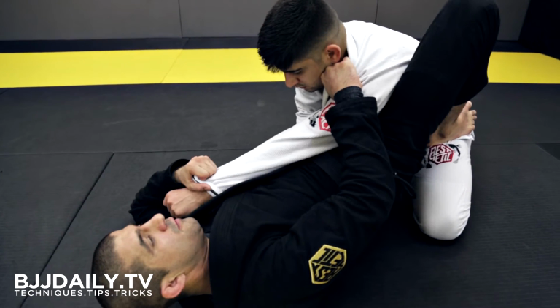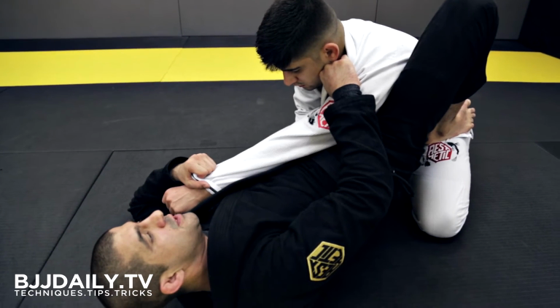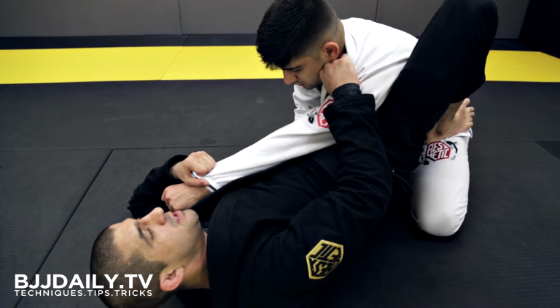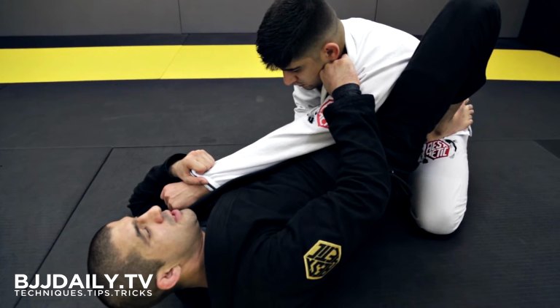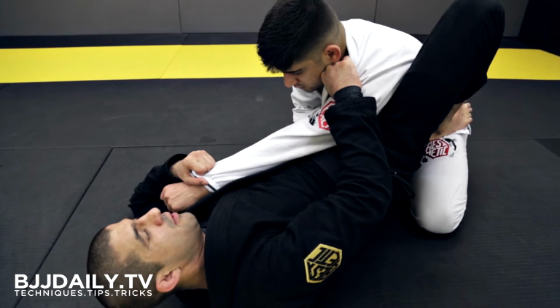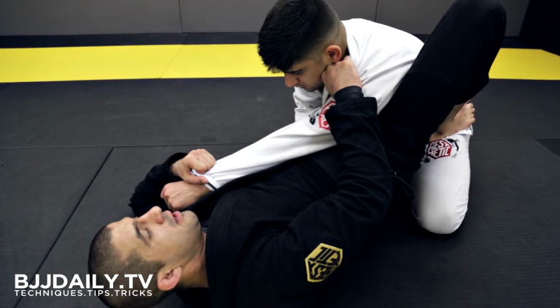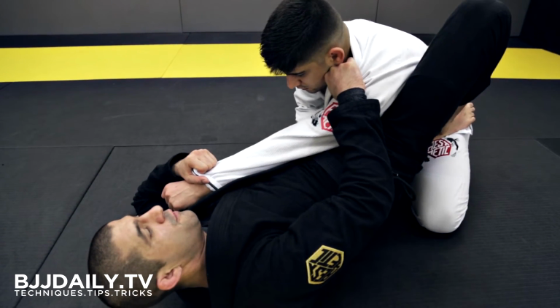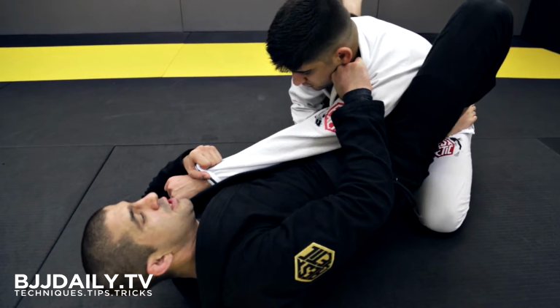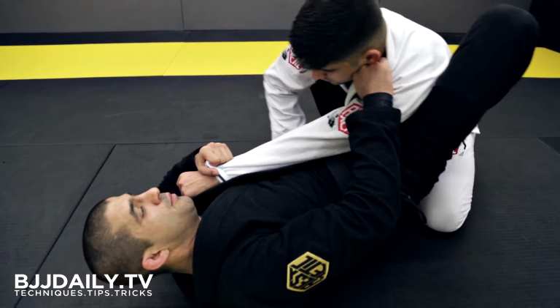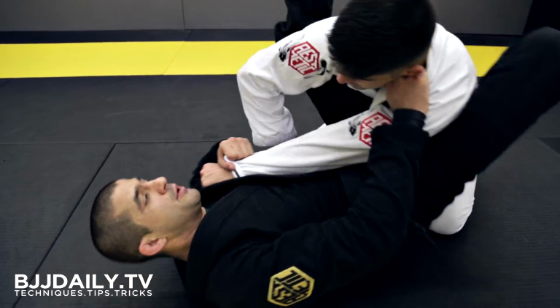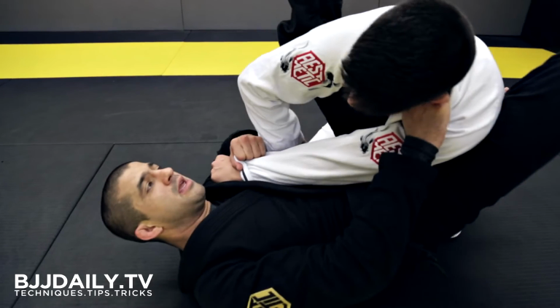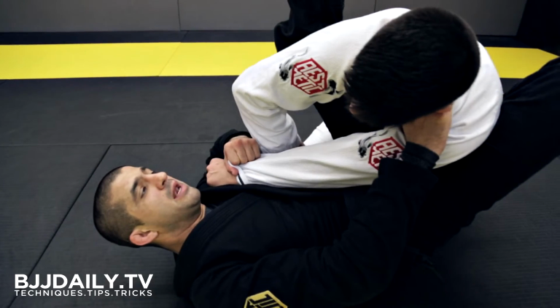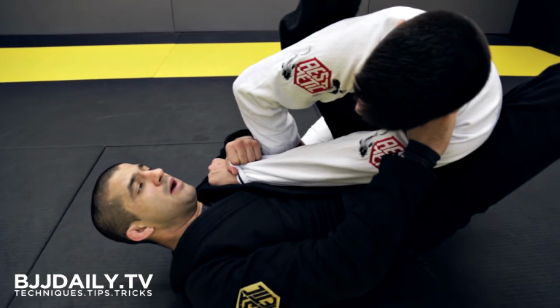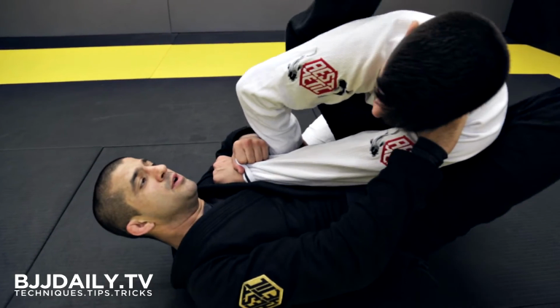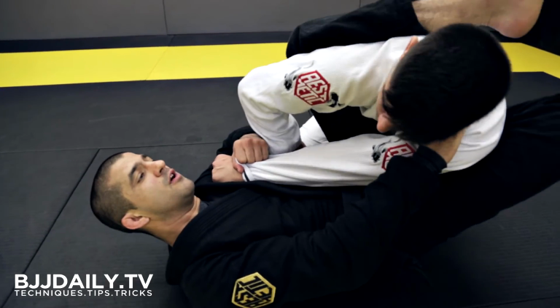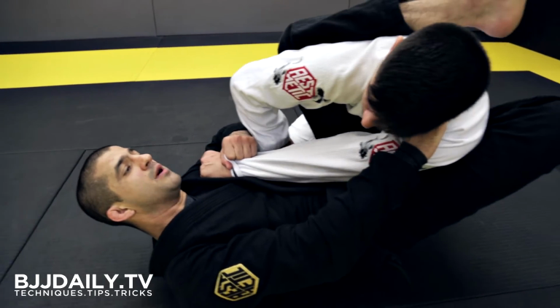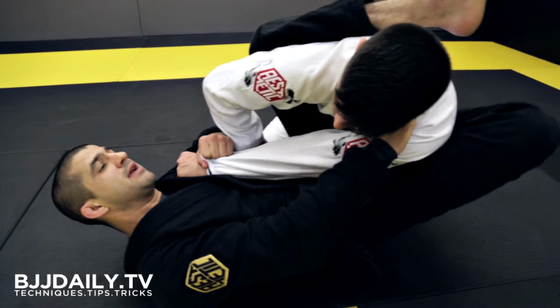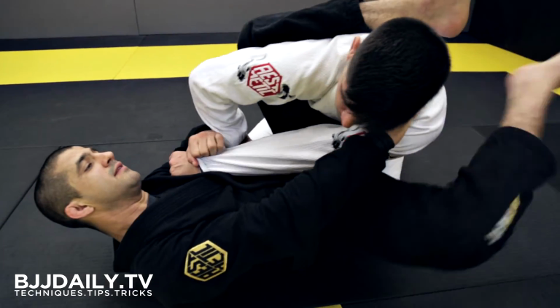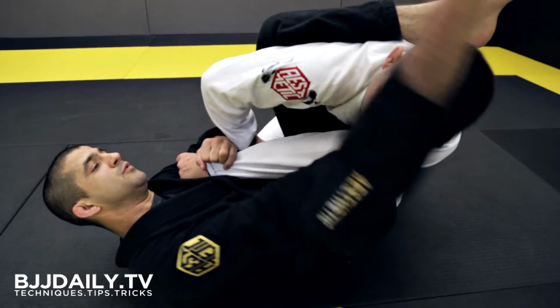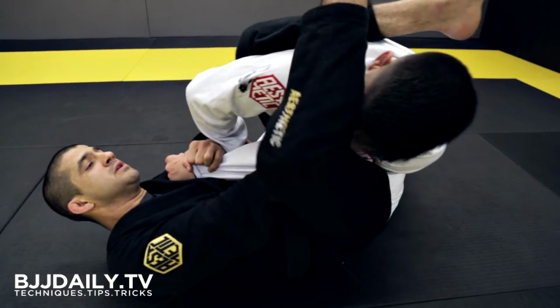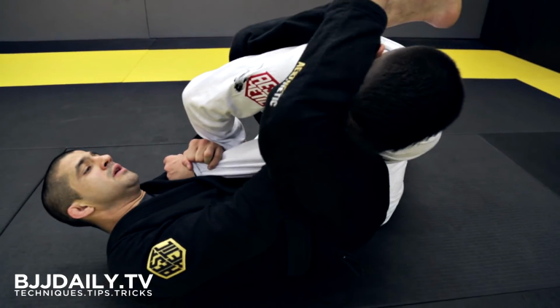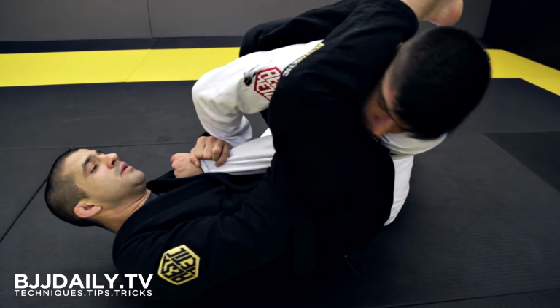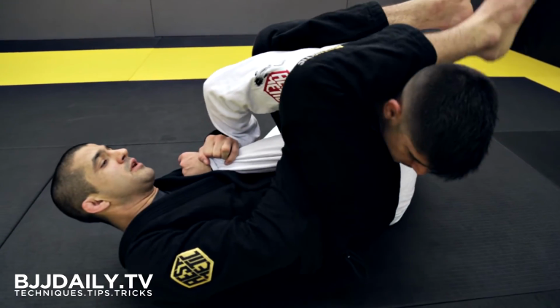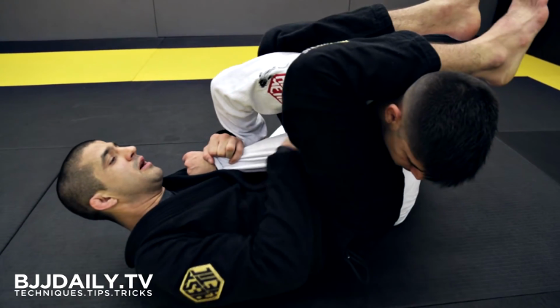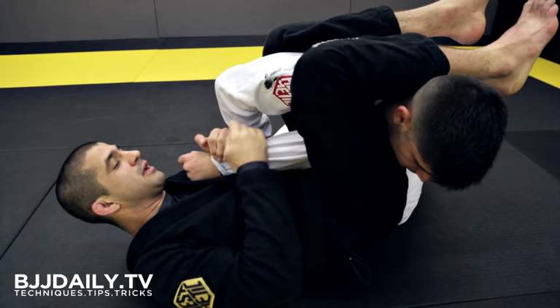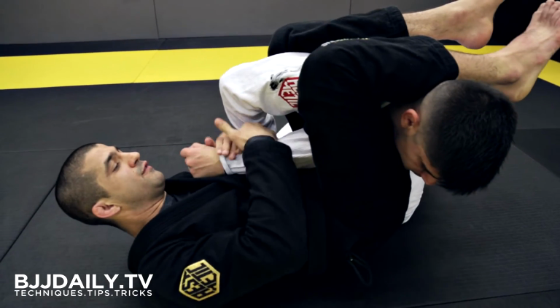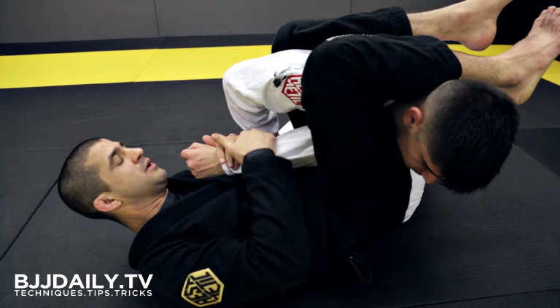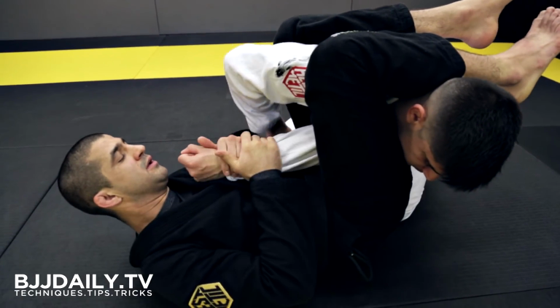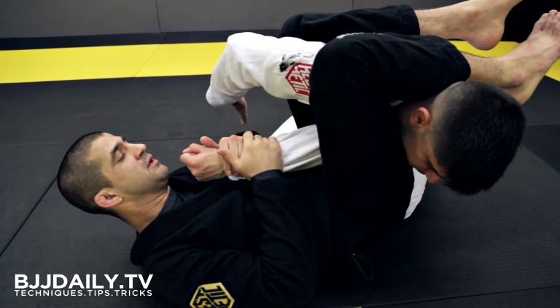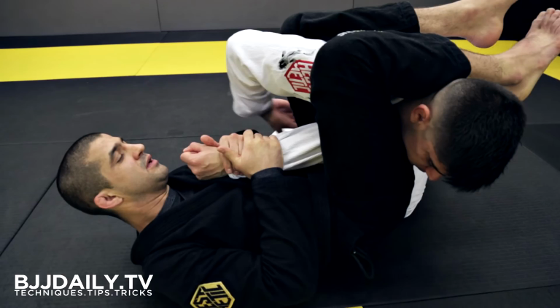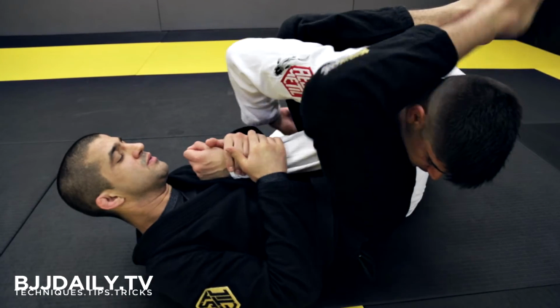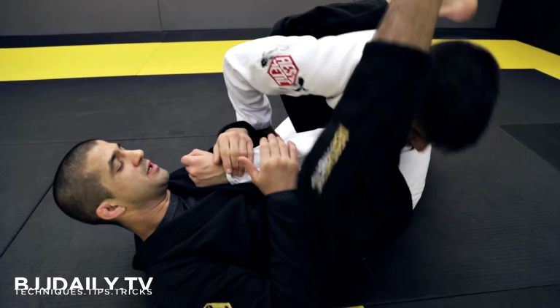From this position now, I can either finish the arm bar by kicking my leg up, driving my leg downwards, bringing my other leg over into the arm bar.